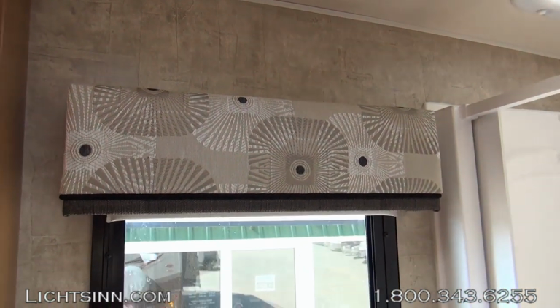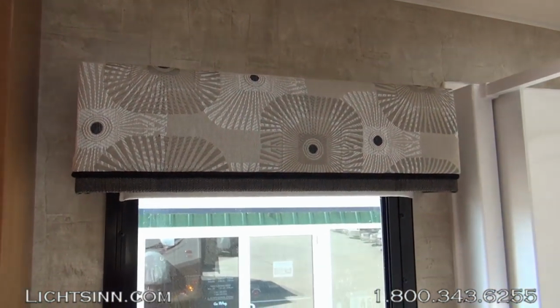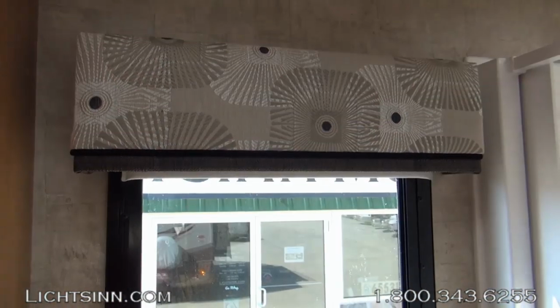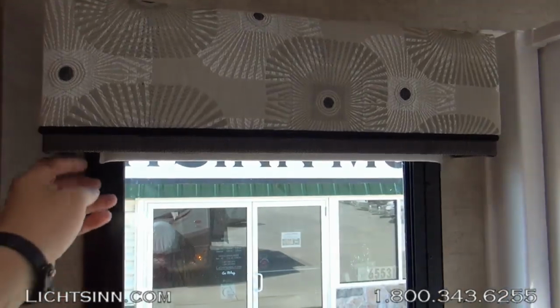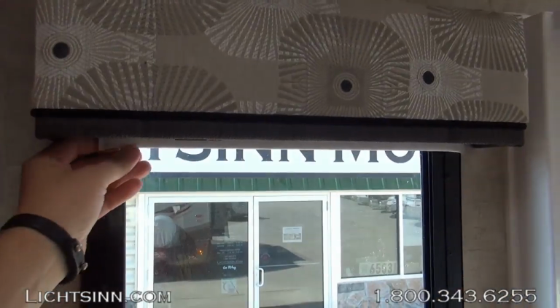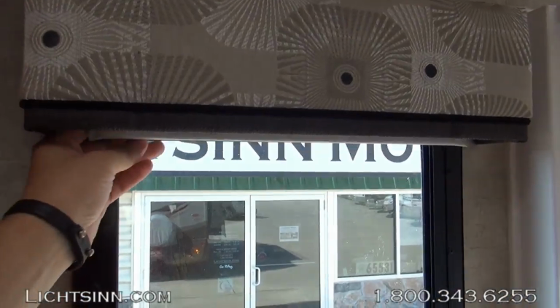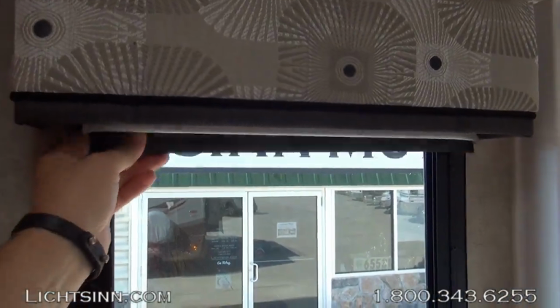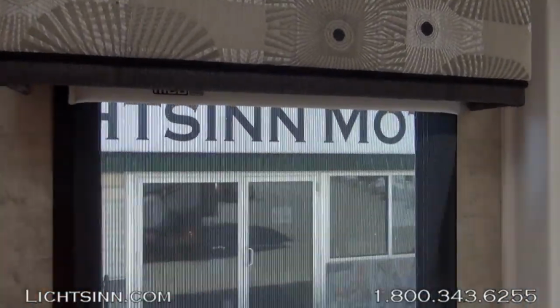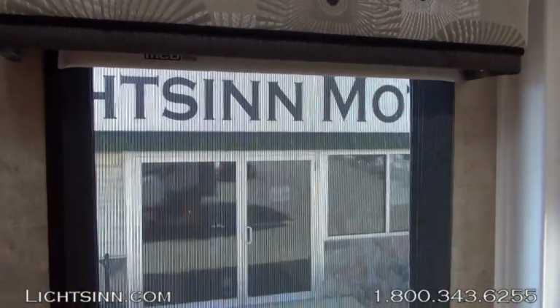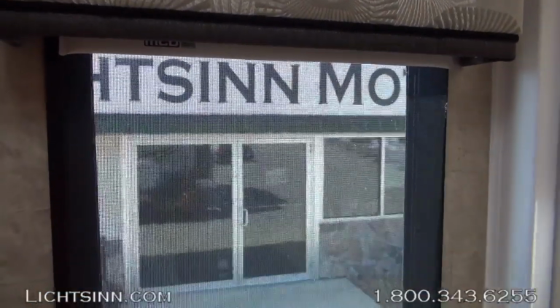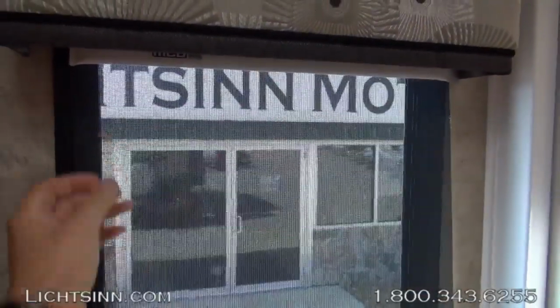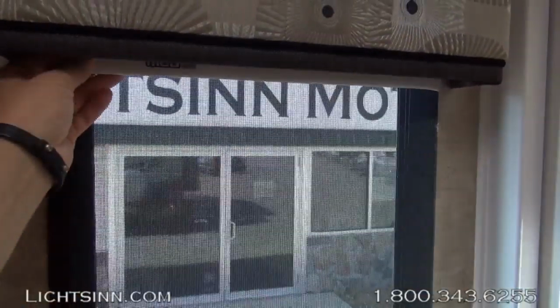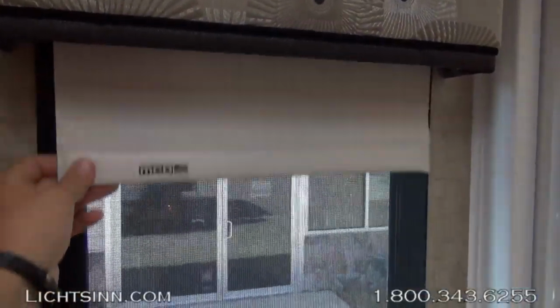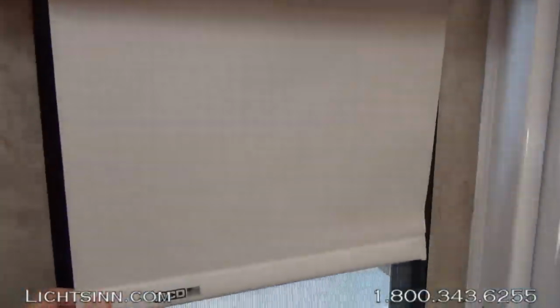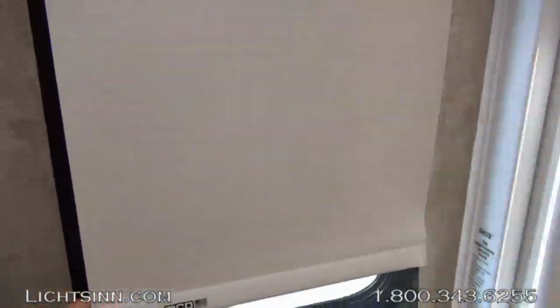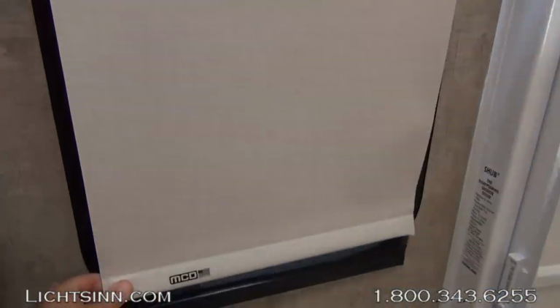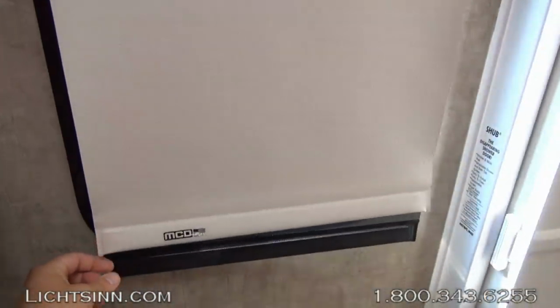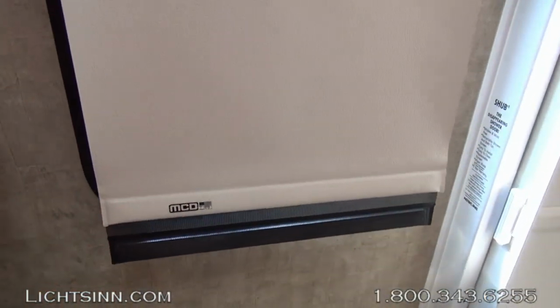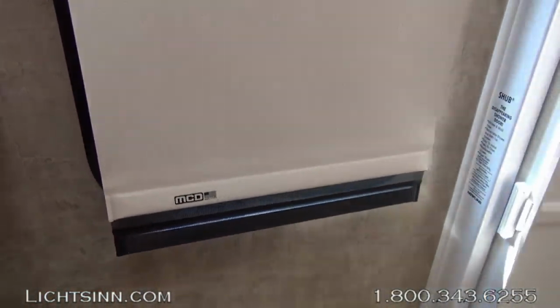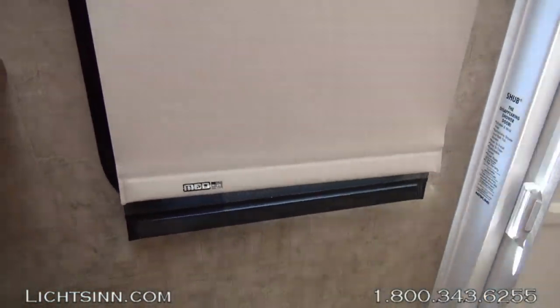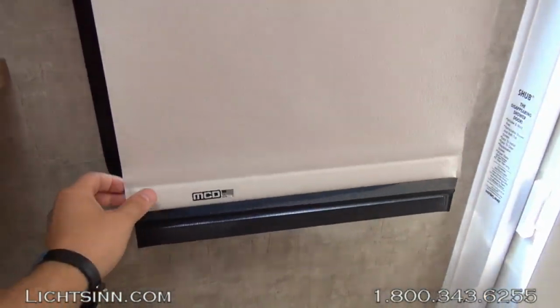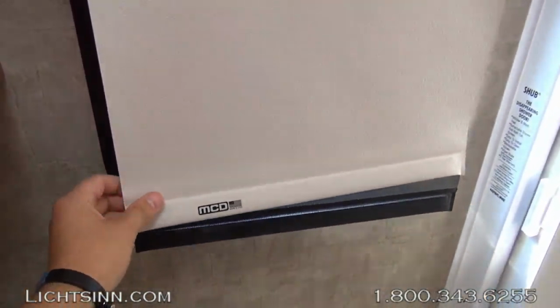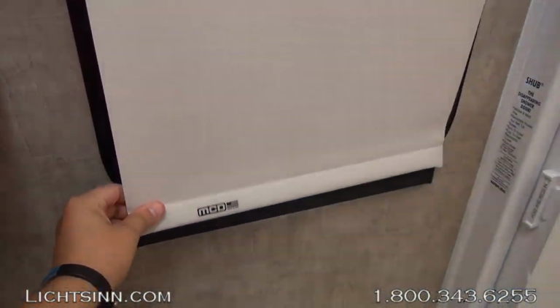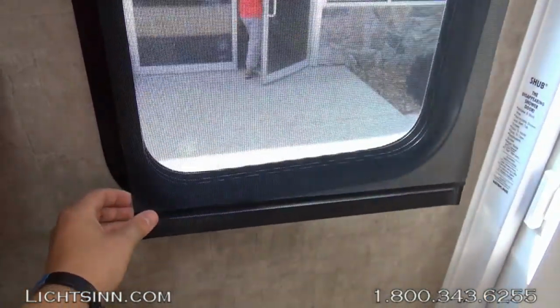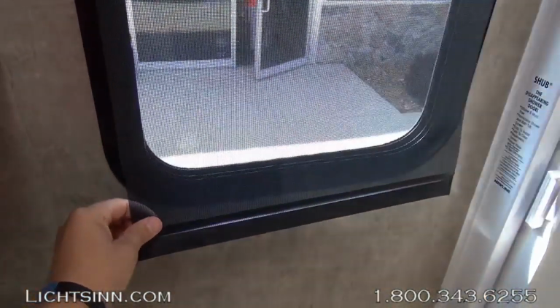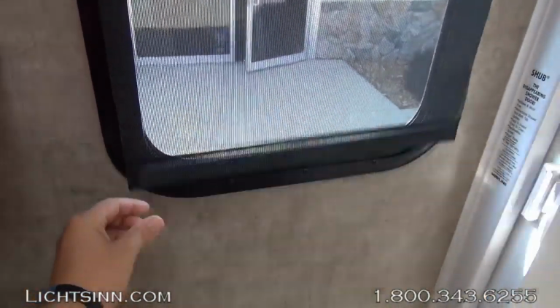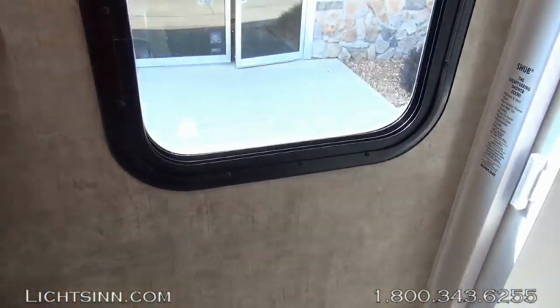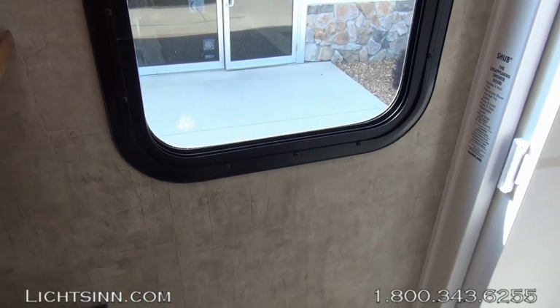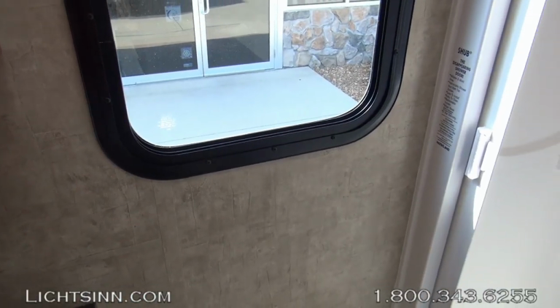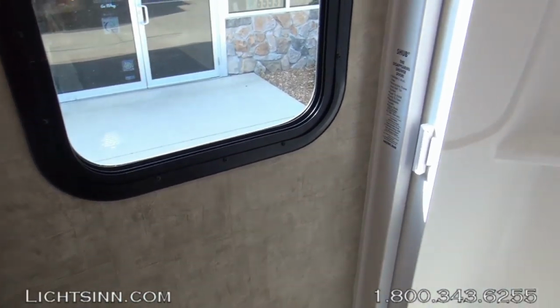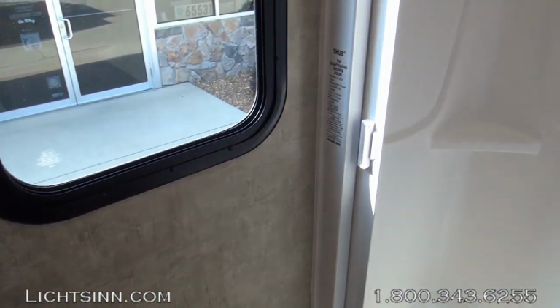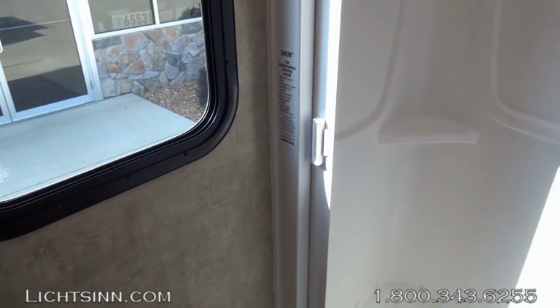We continue the MCD American Duo Night and Solar Shades into the rear bath. A rear window out the back of the coach is included, and the coach also has the rear-view camera monitoring system.